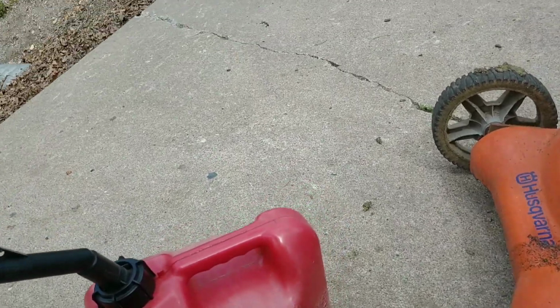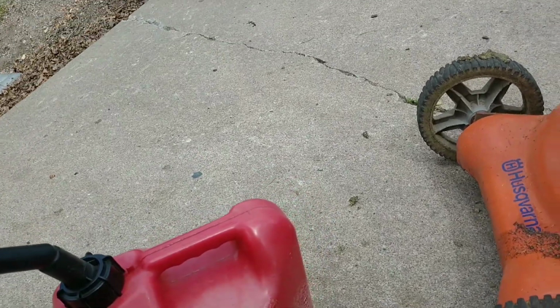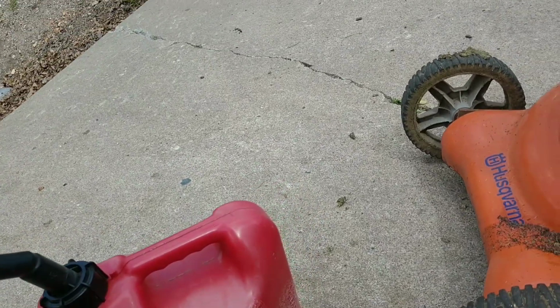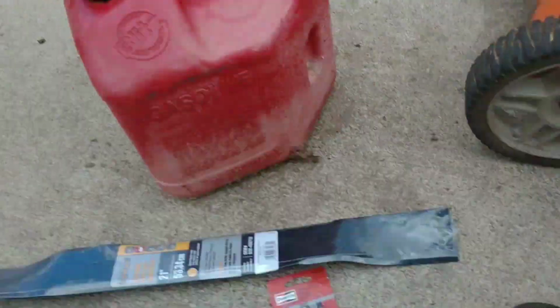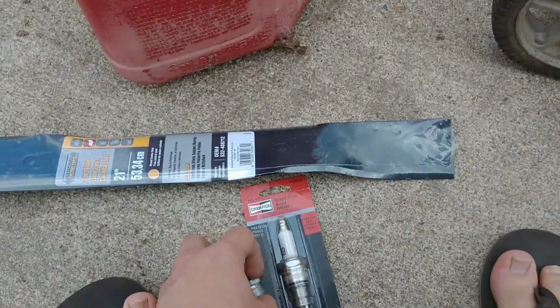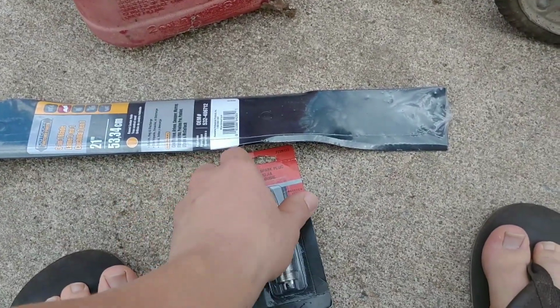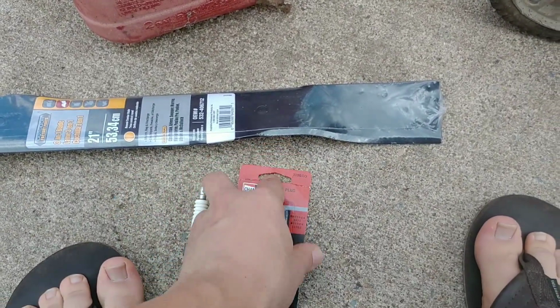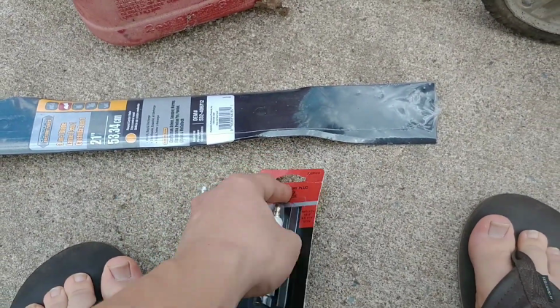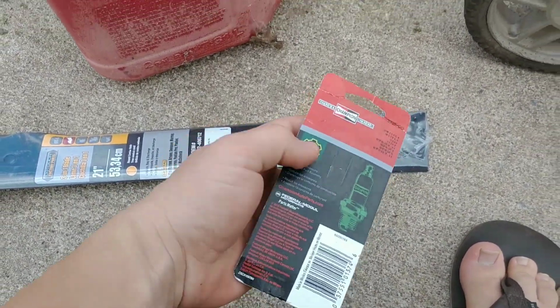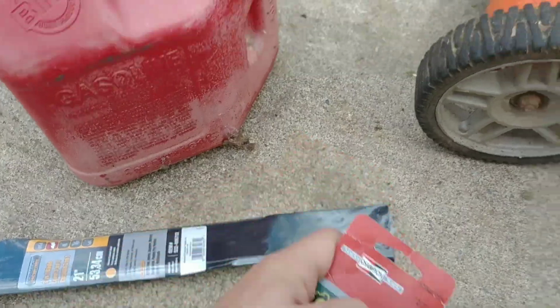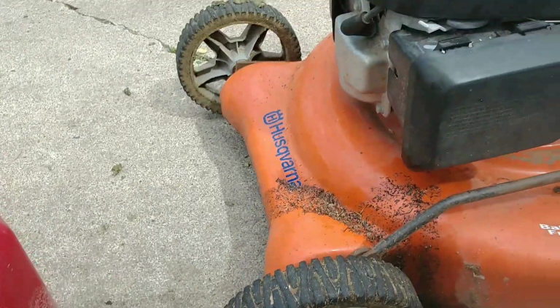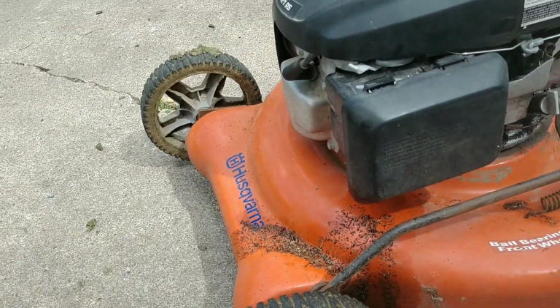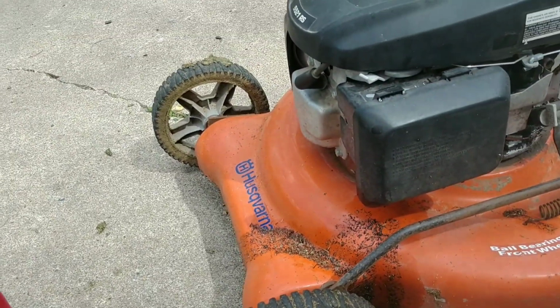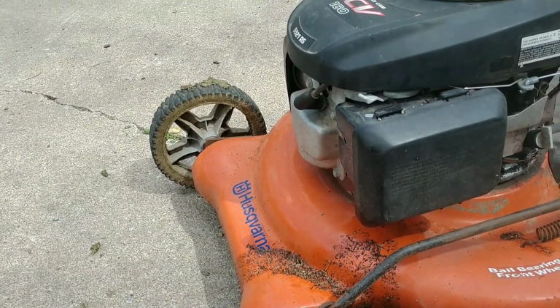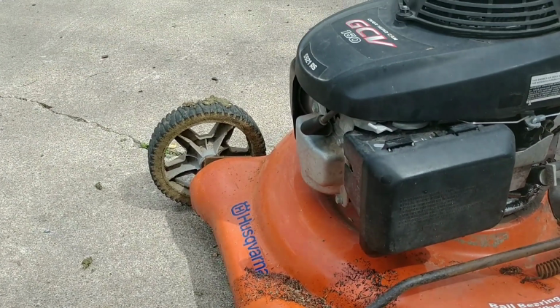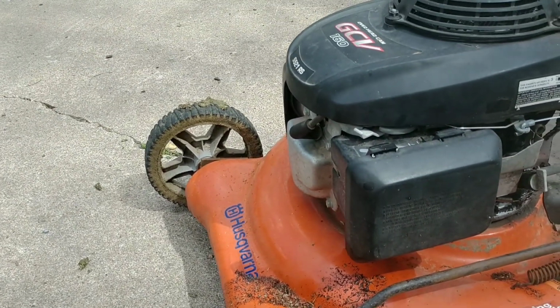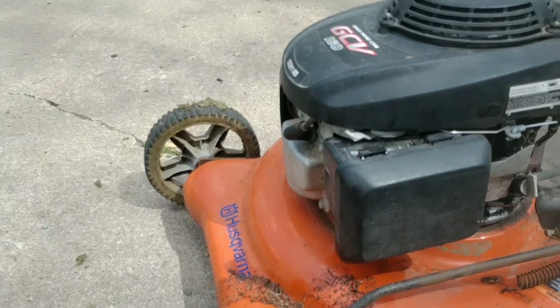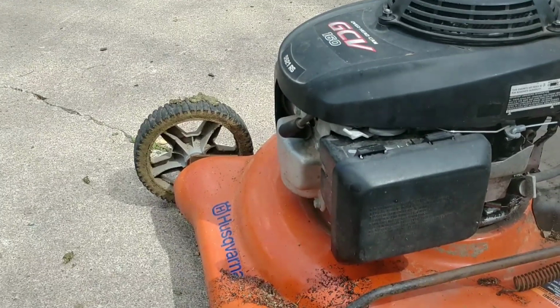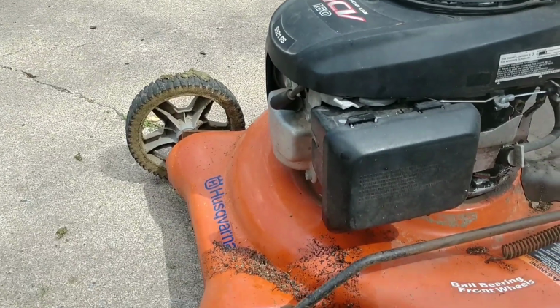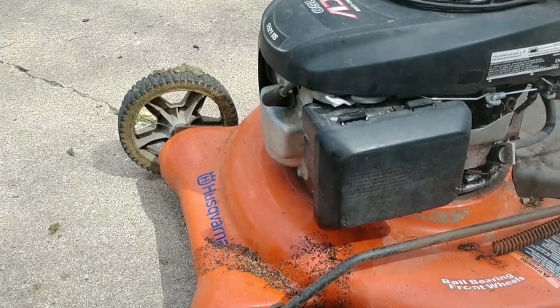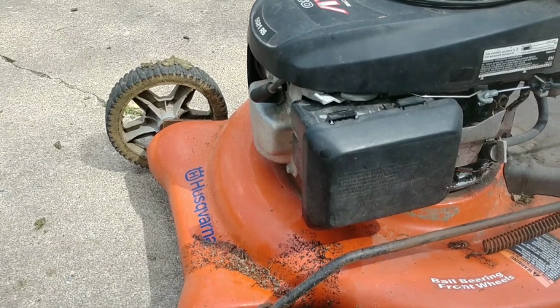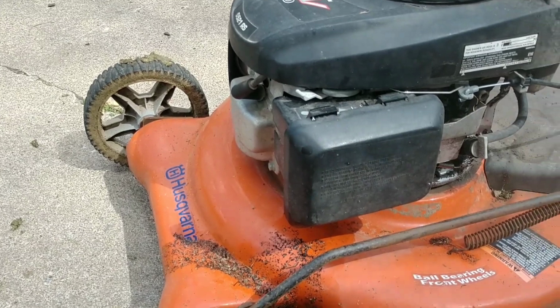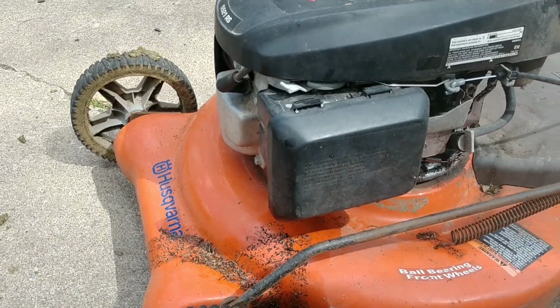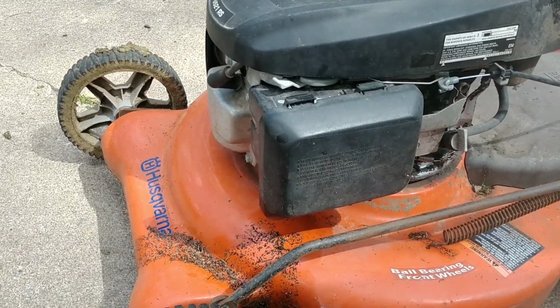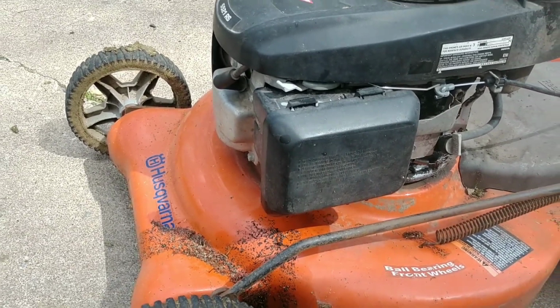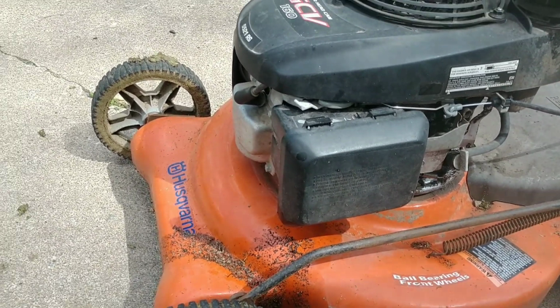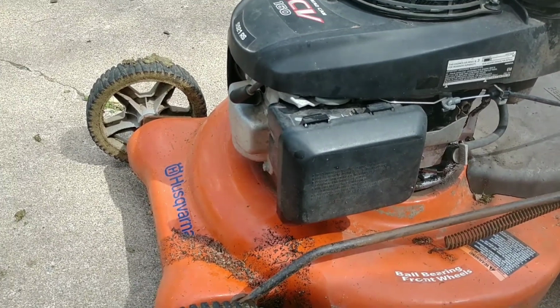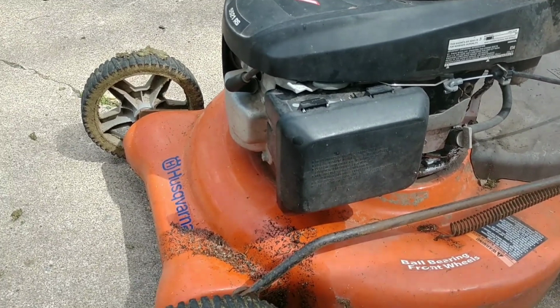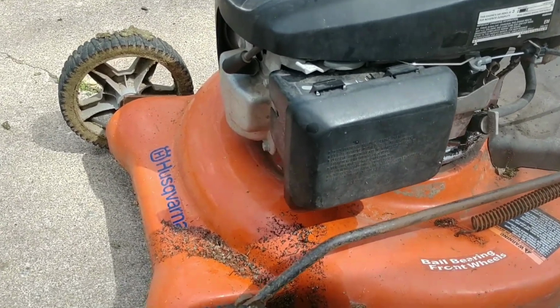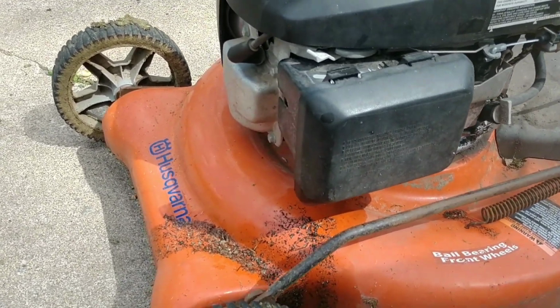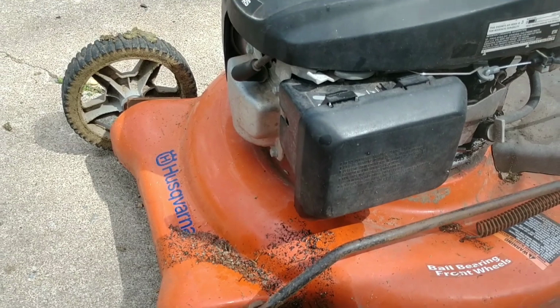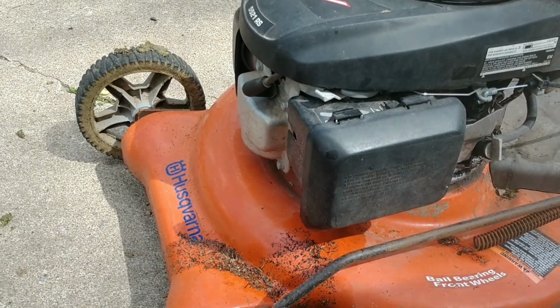Next I'm going to test out this spark plug. I'm going to do an oil change on the mower, so I'm not going to put the spark plug in until I'm done with the oil change. But here's the spark plug, and first I'll do the oil change.